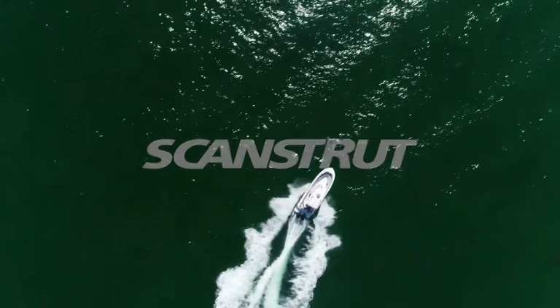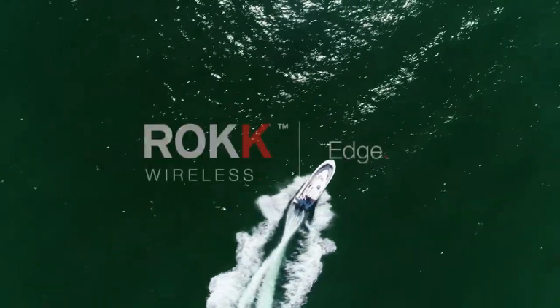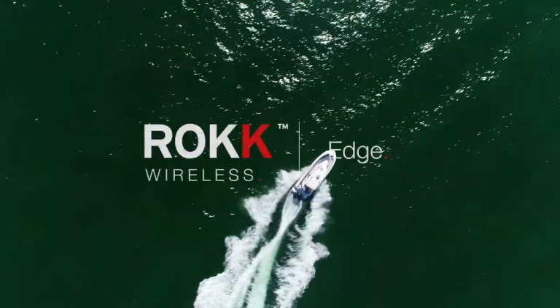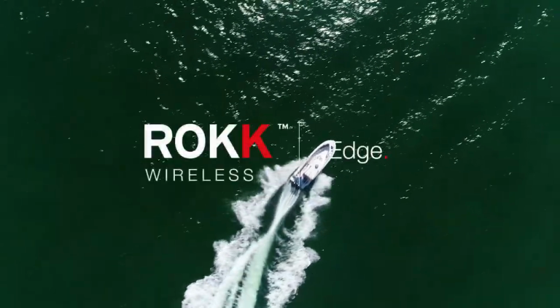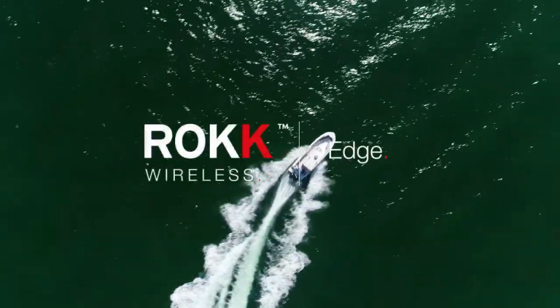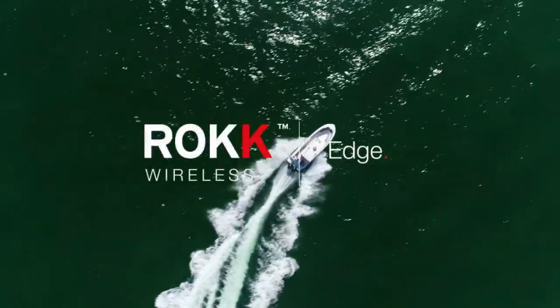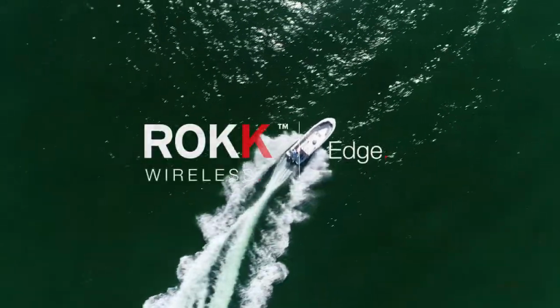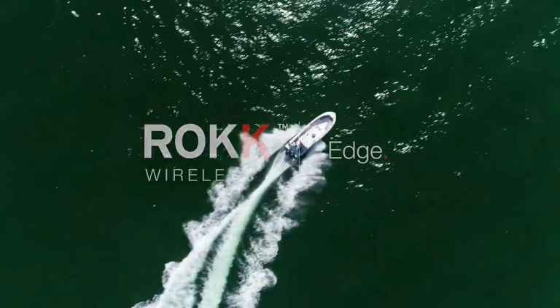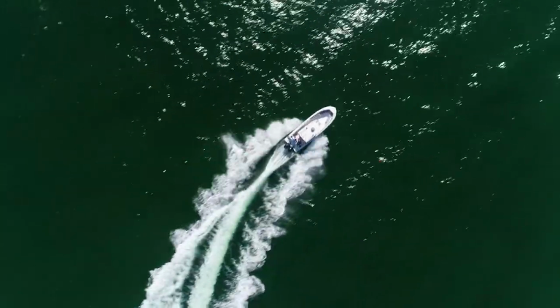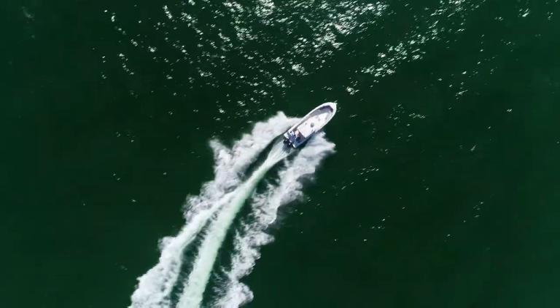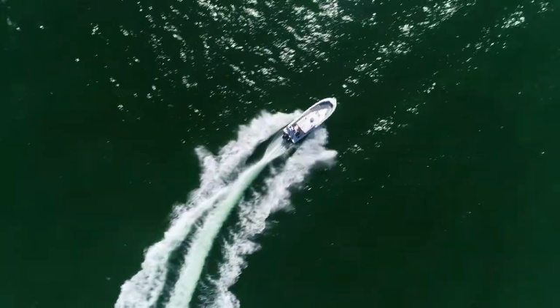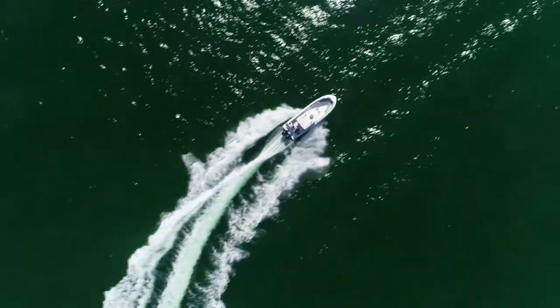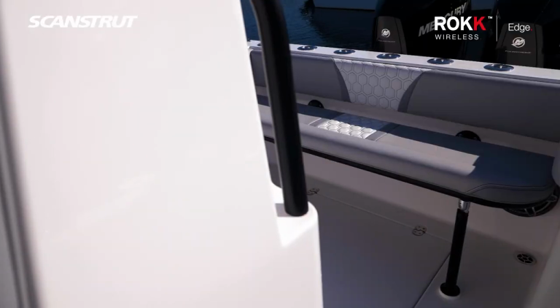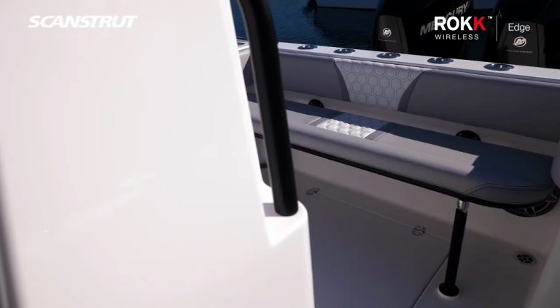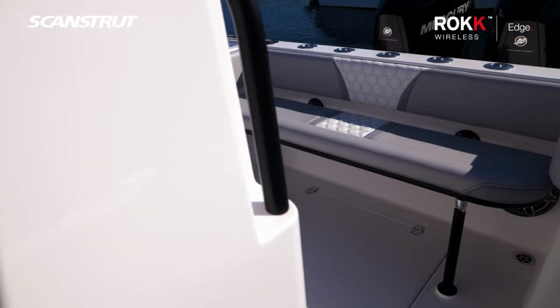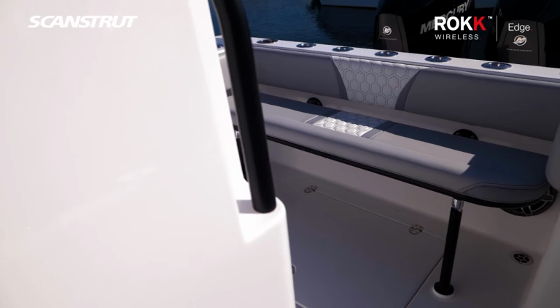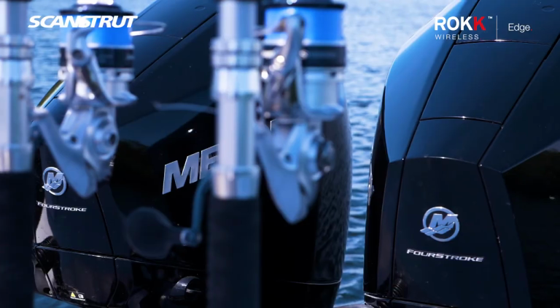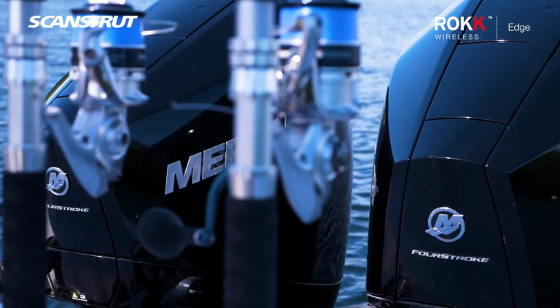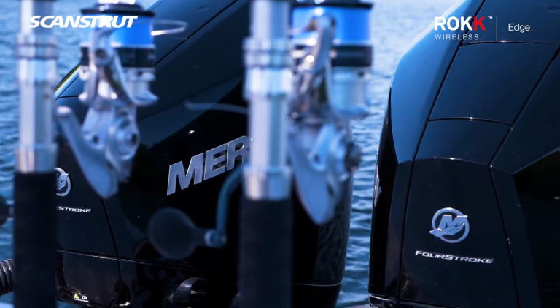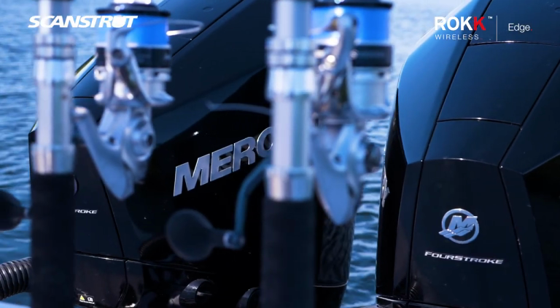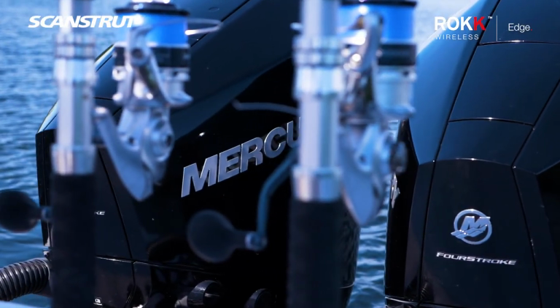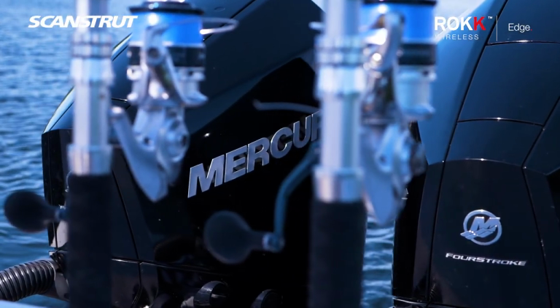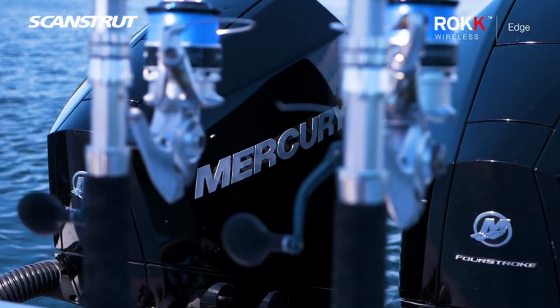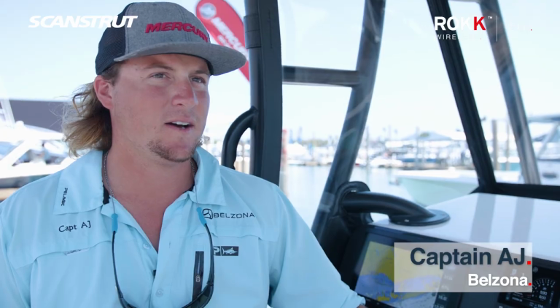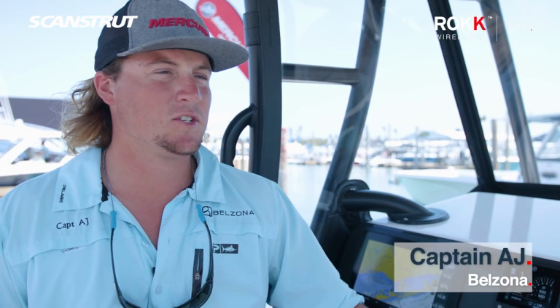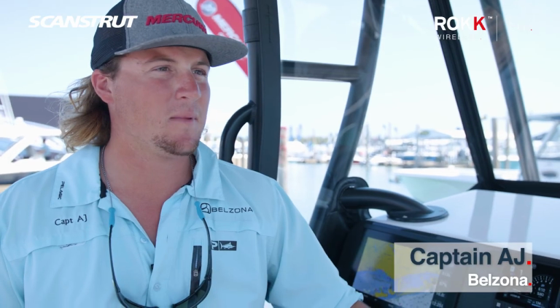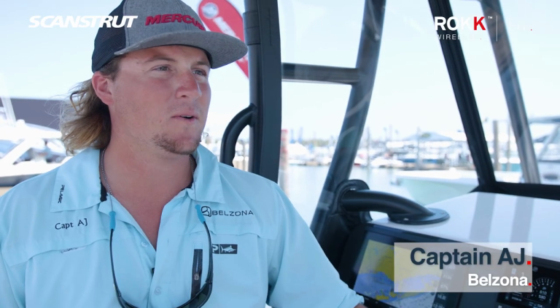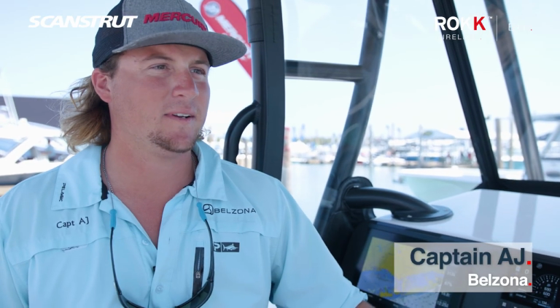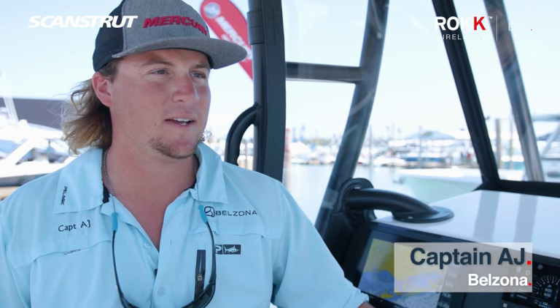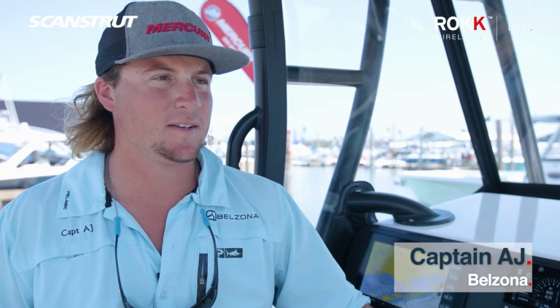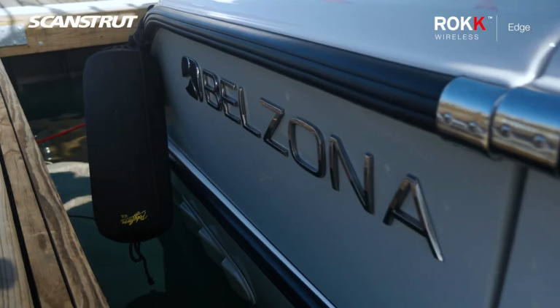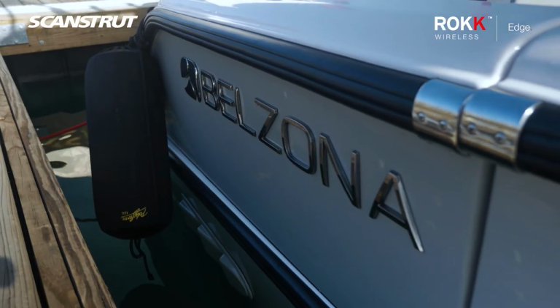I'm AJ and this is our 27 Belzona. This is our new model, this is our 27cc. It just came out and it's our new model.